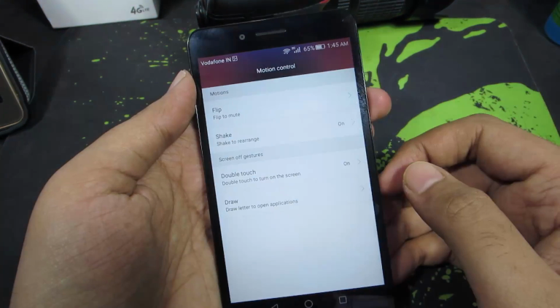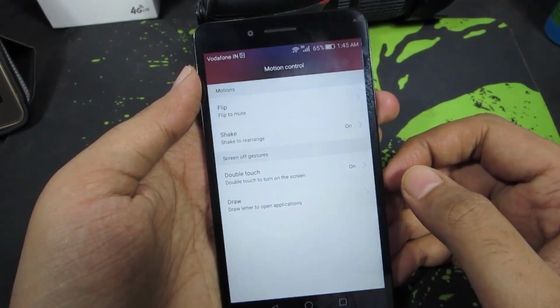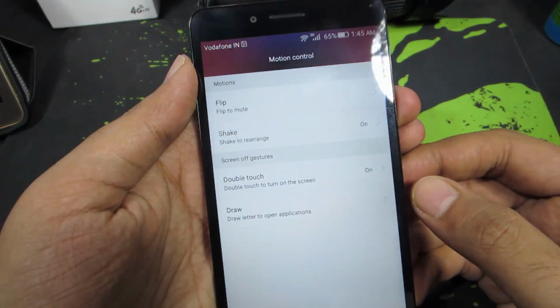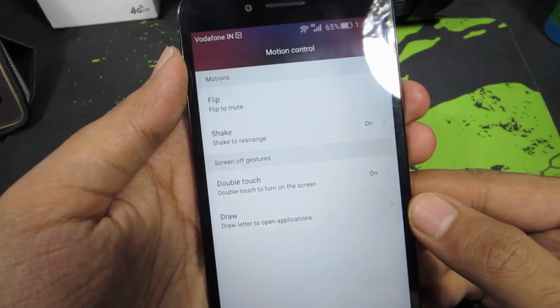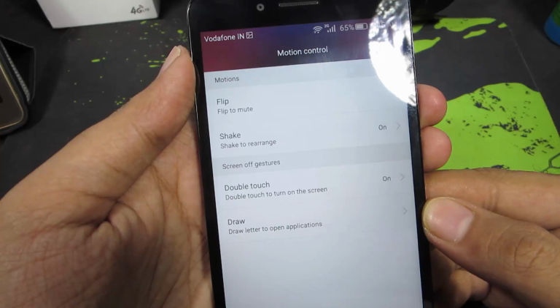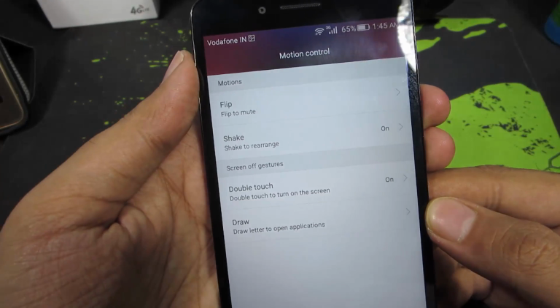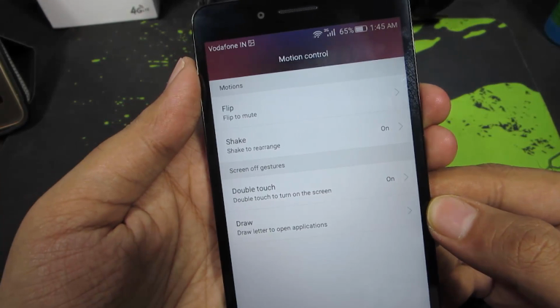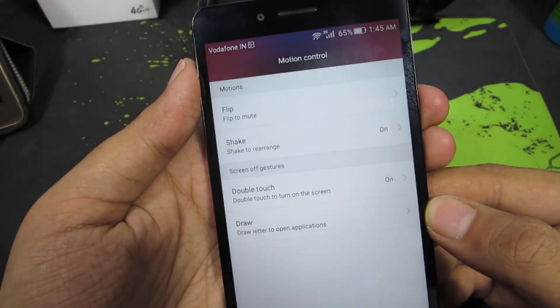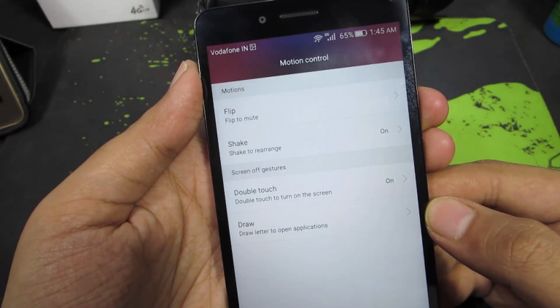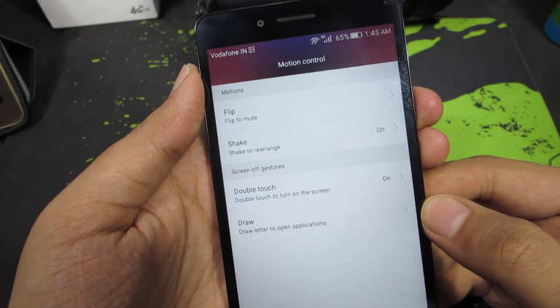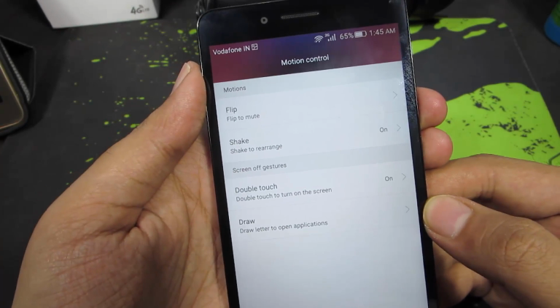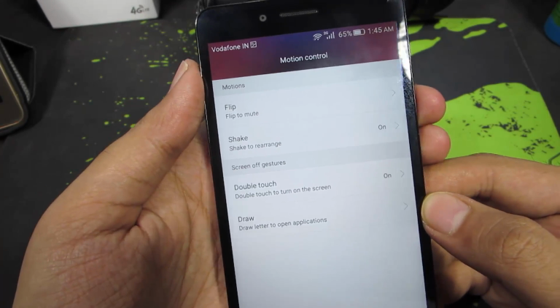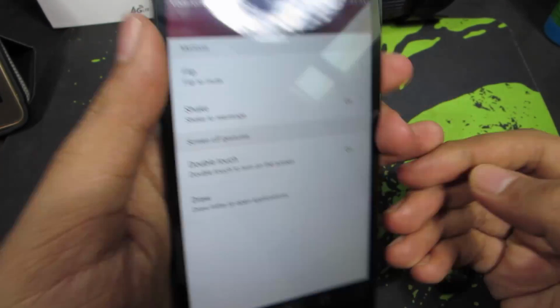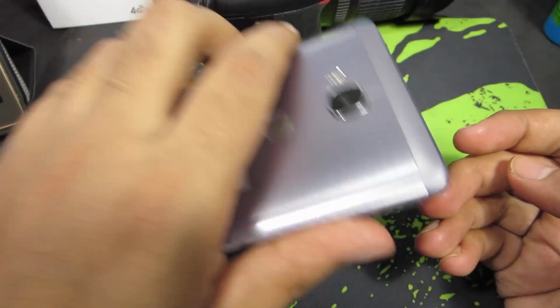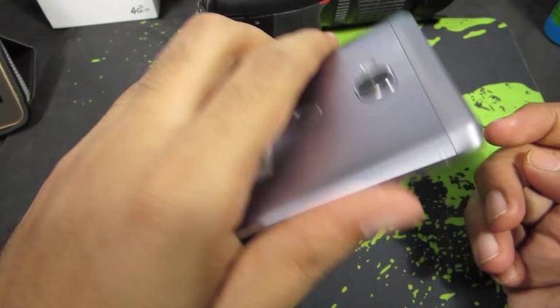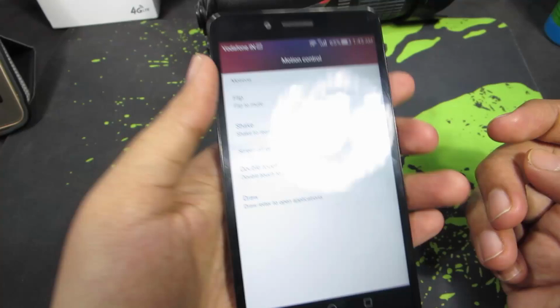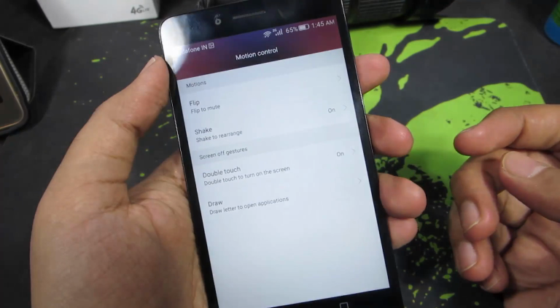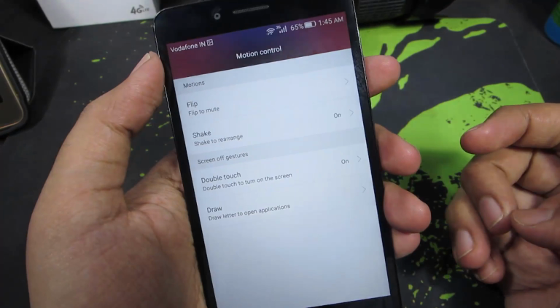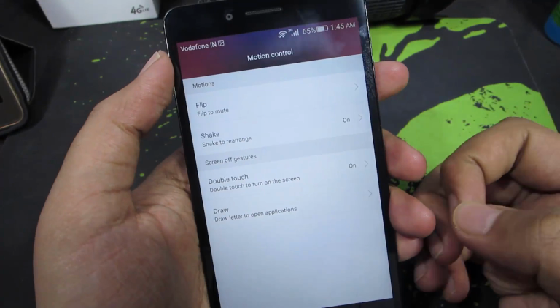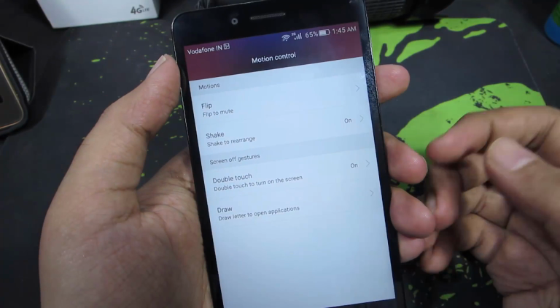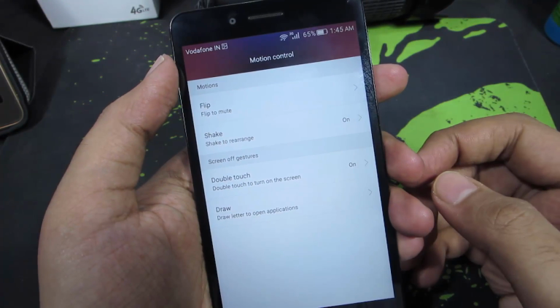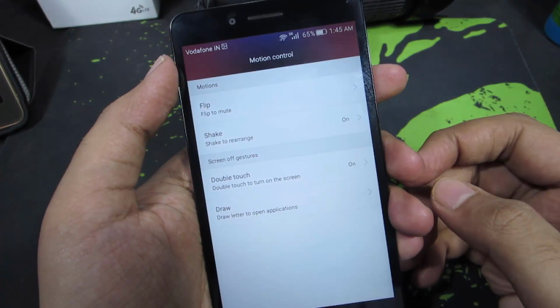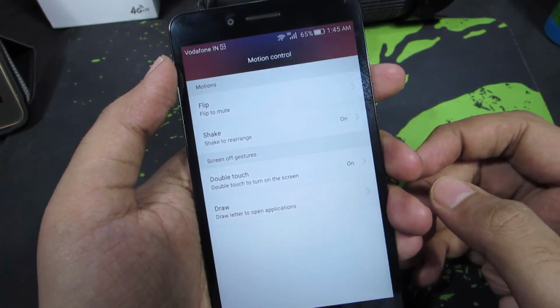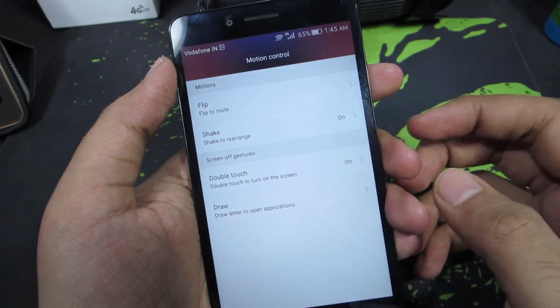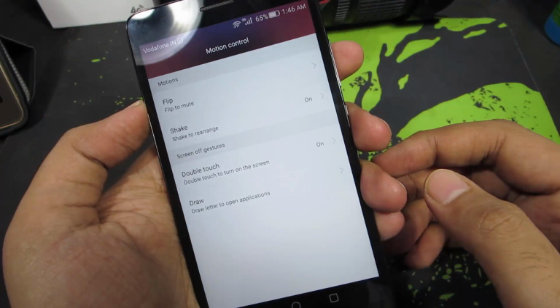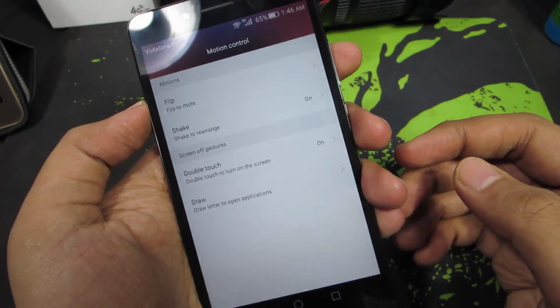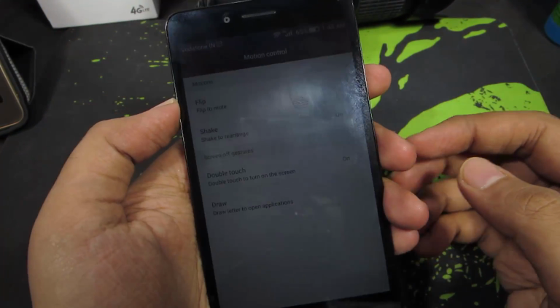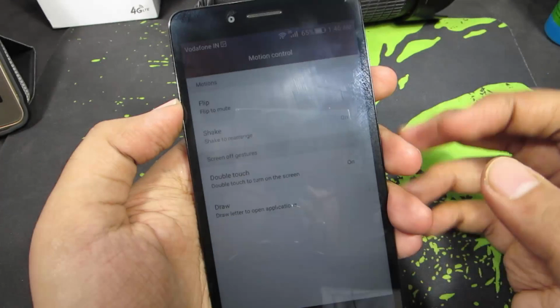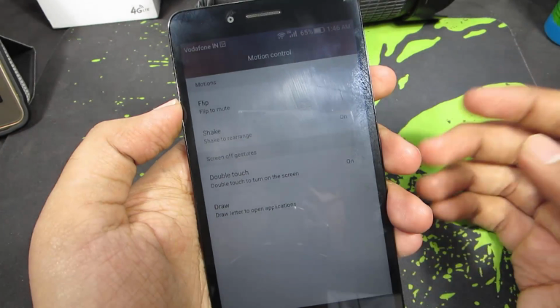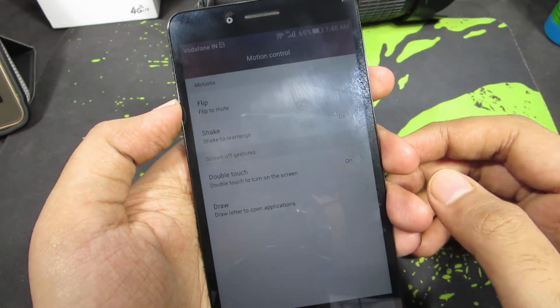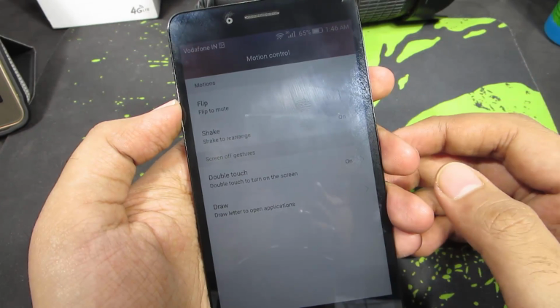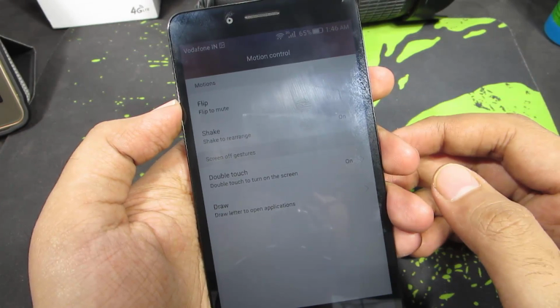Apart from that, you have motions like flip and shake. You can simply flip your phone to put it to mute when you get a call or when your music player is running. And you can simply shake your phone to arrange all the icons on your home screen.